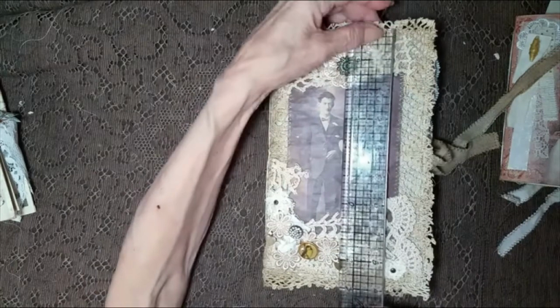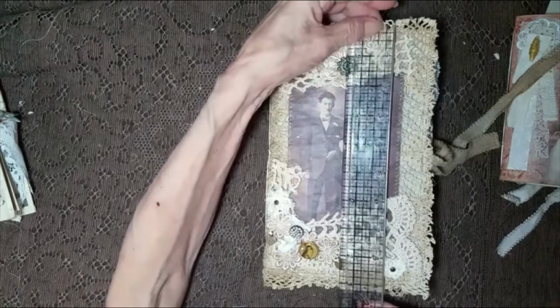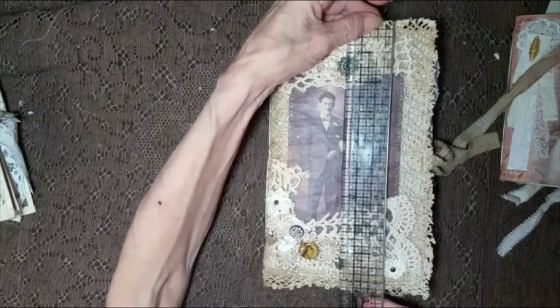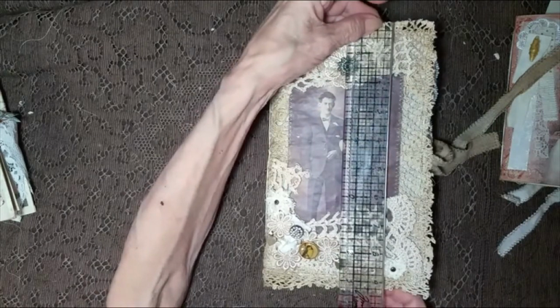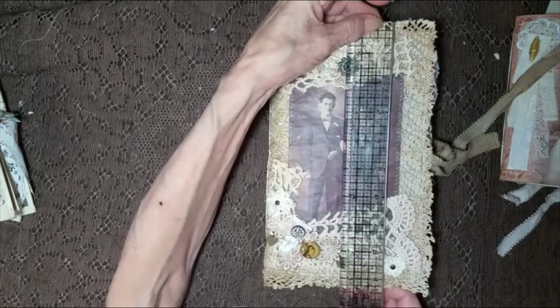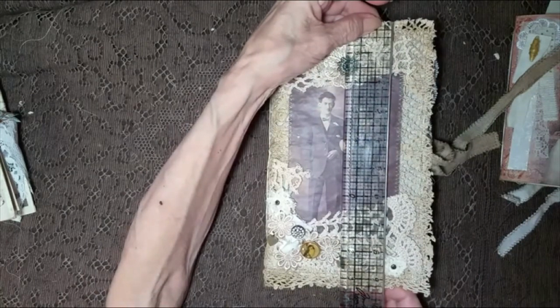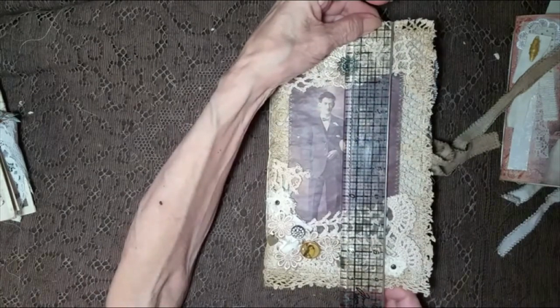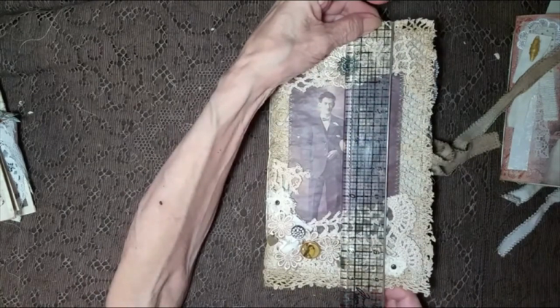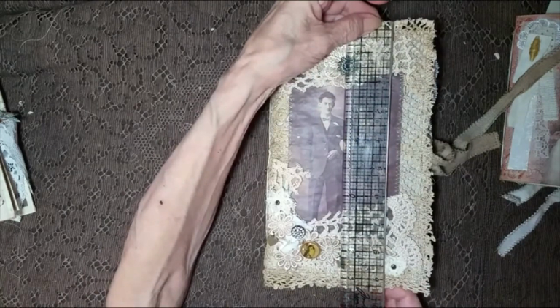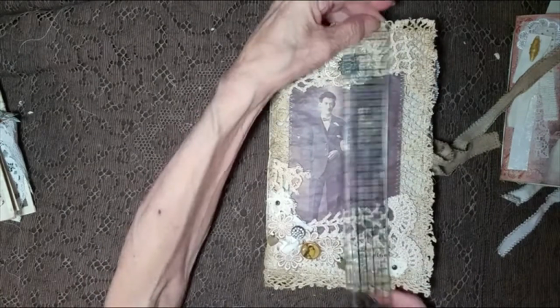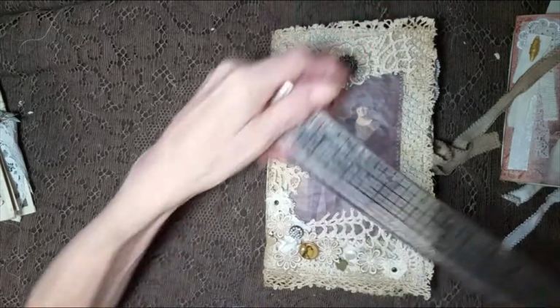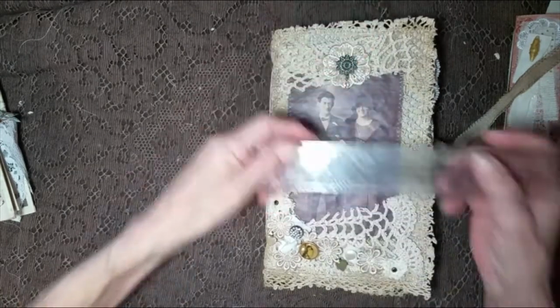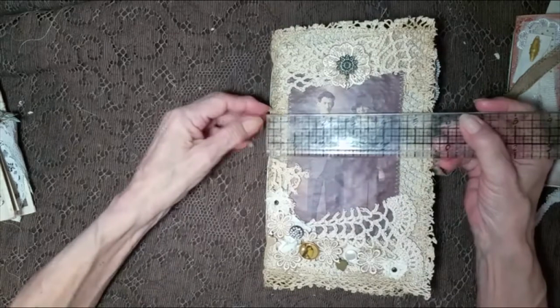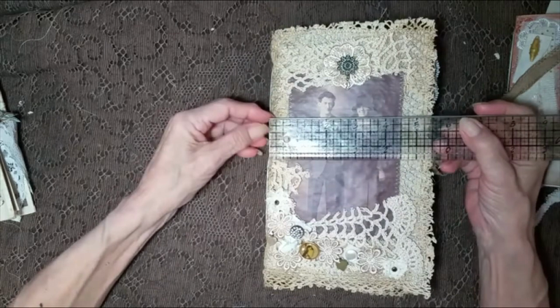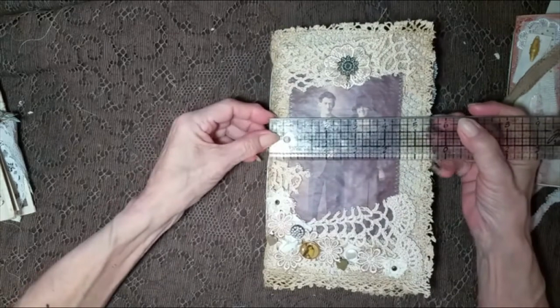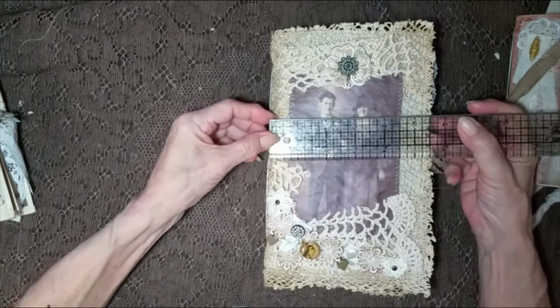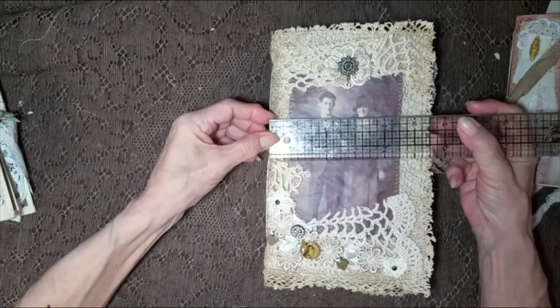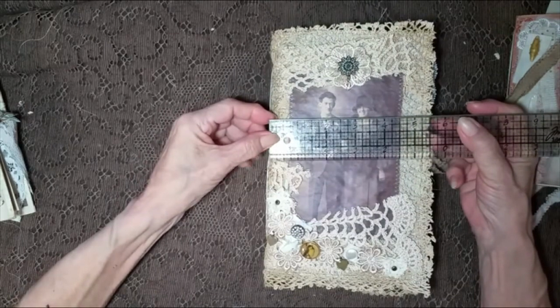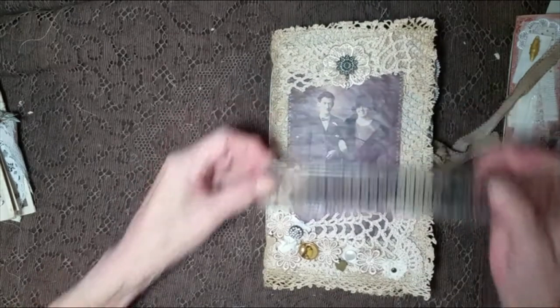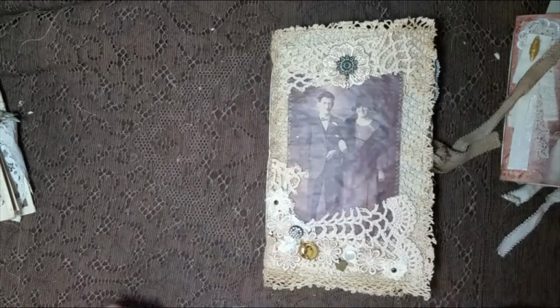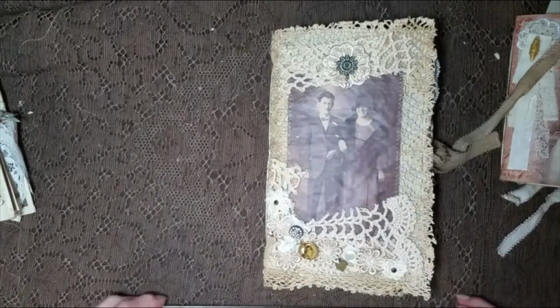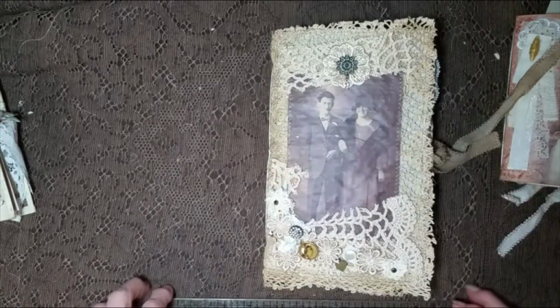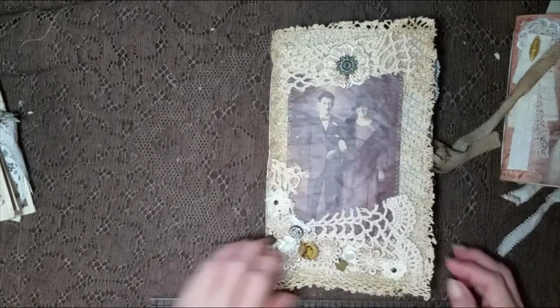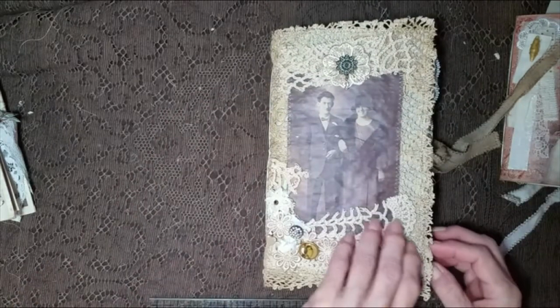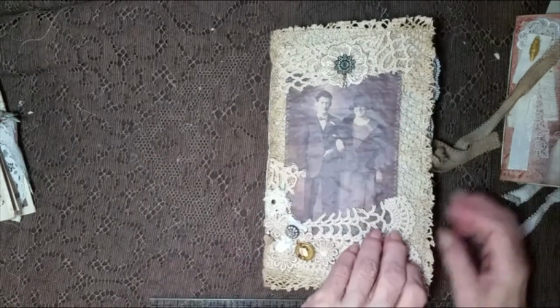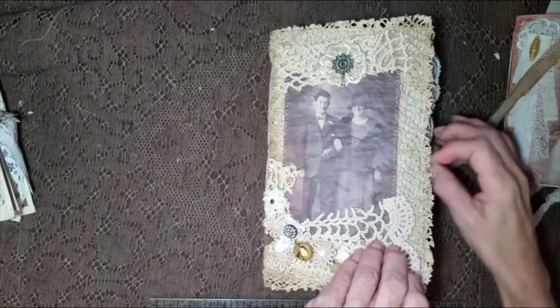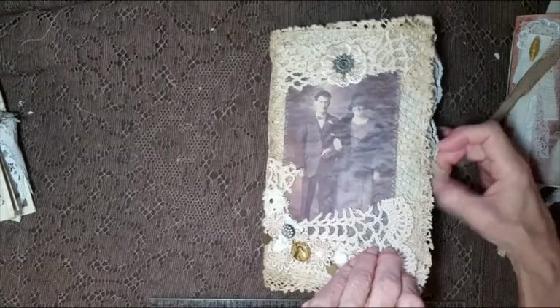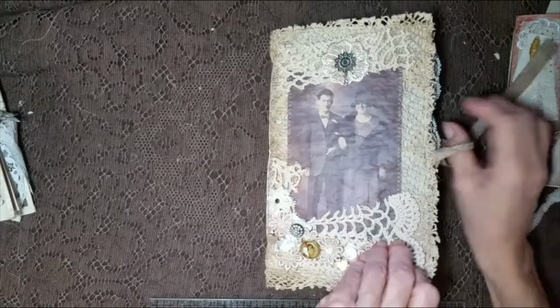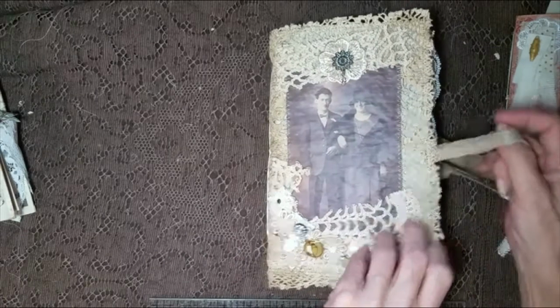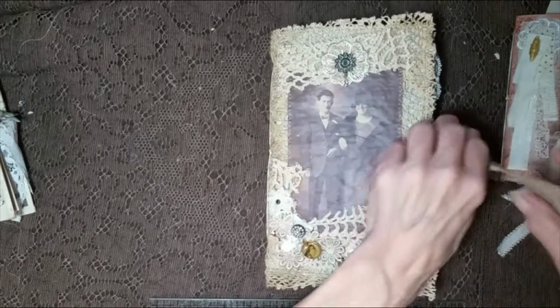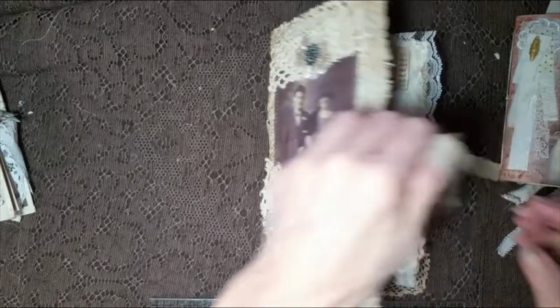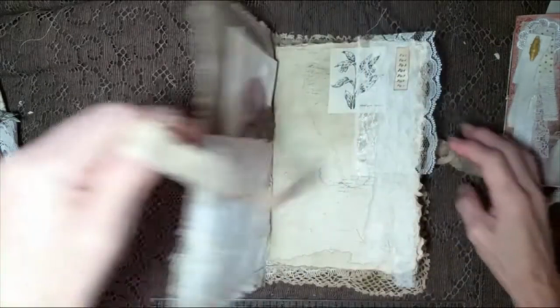At least I remember it this time — it measures nine and a half by five and a half. So it's a nice one. Big. Huge.